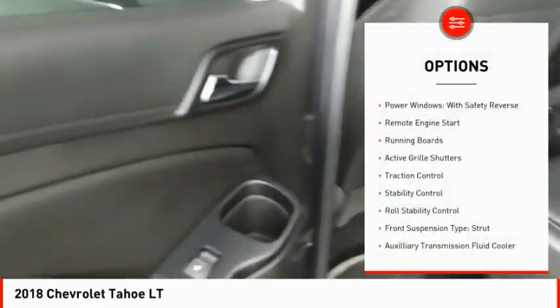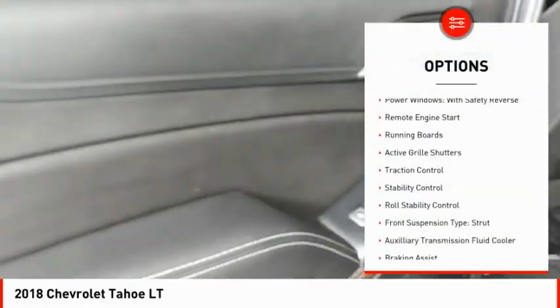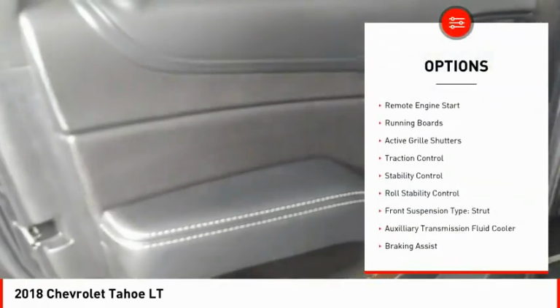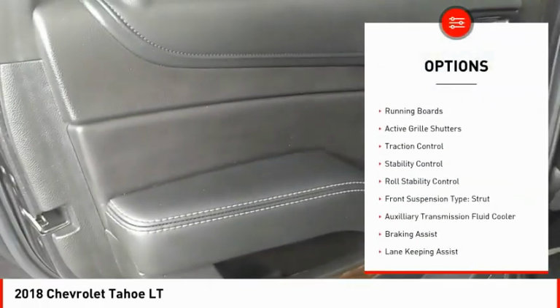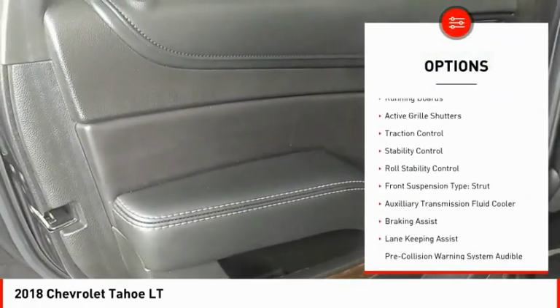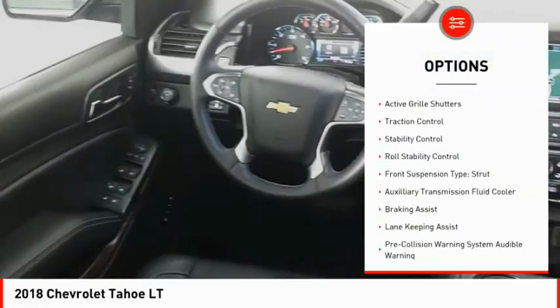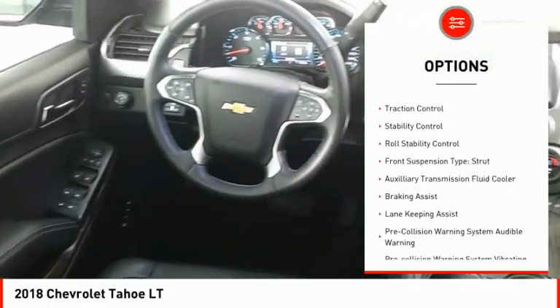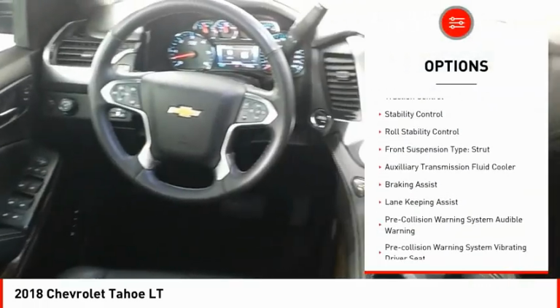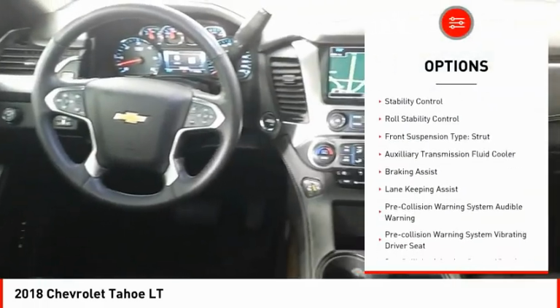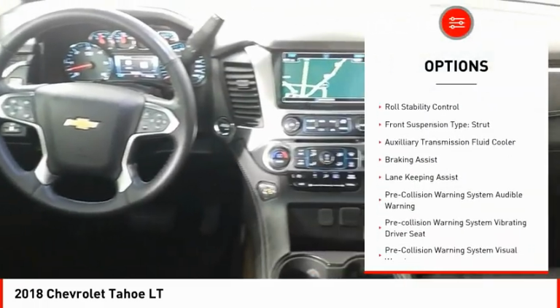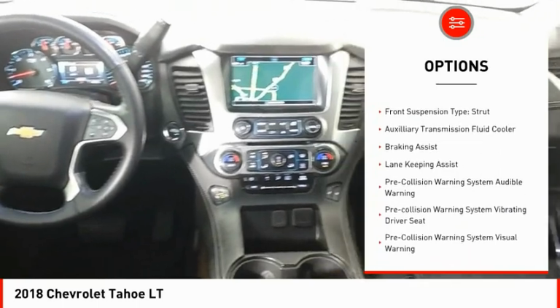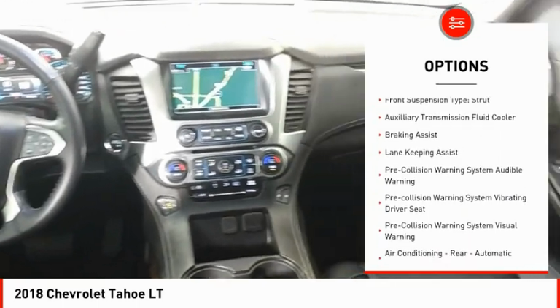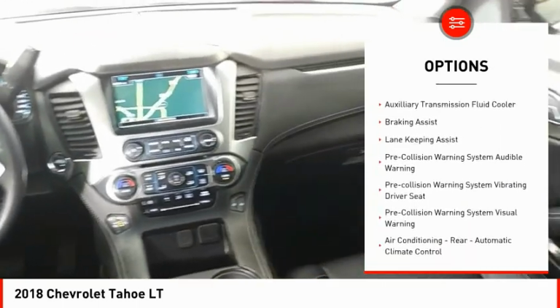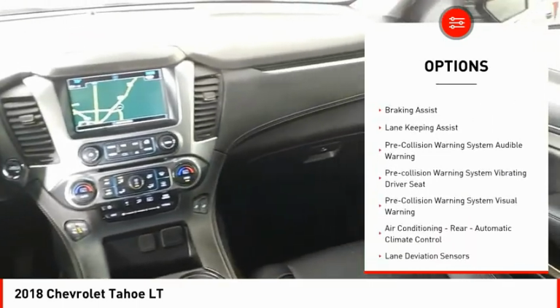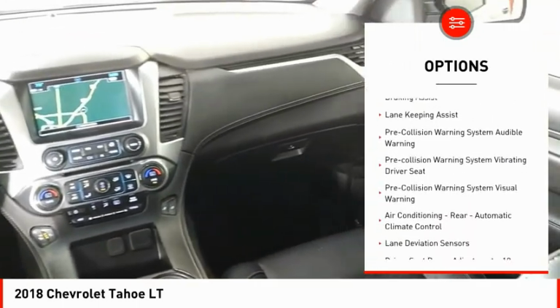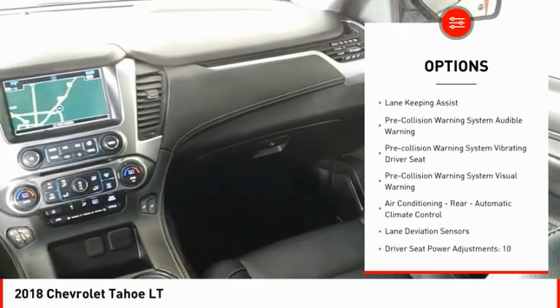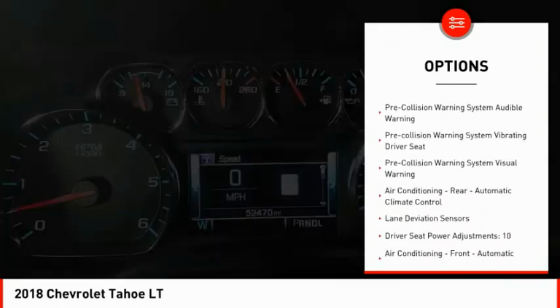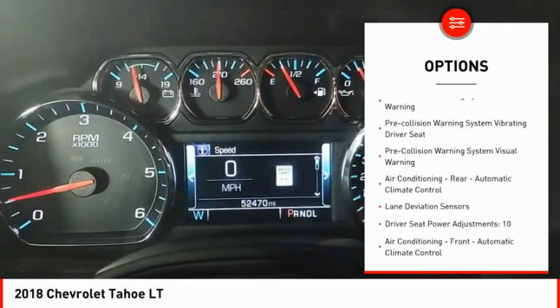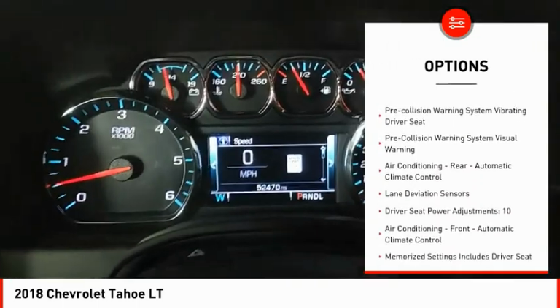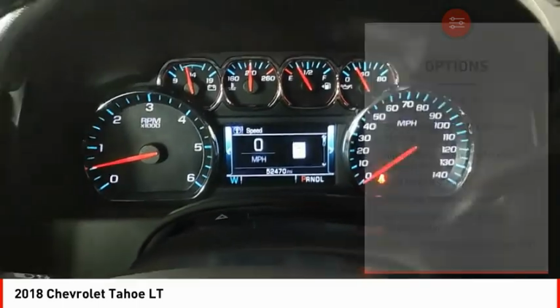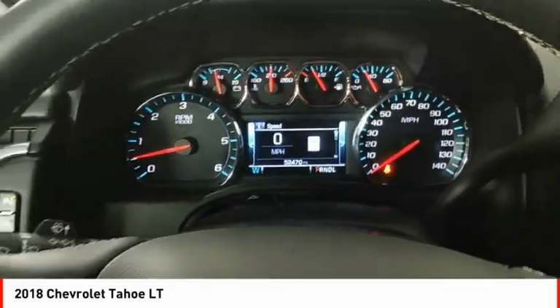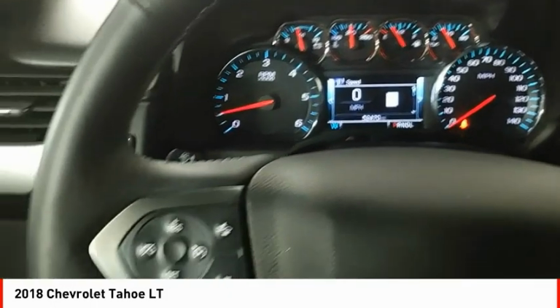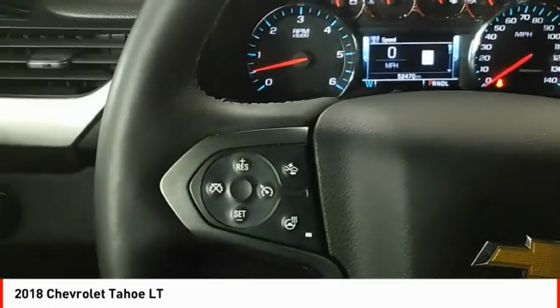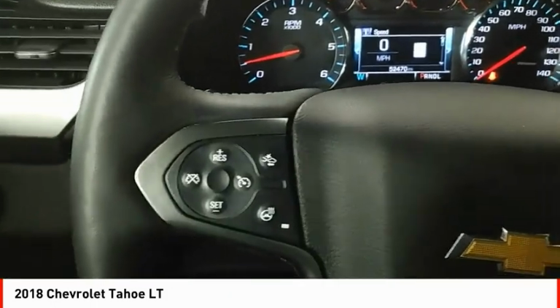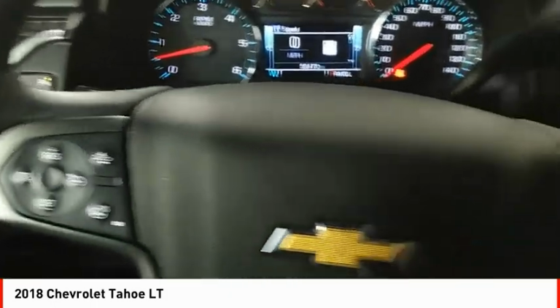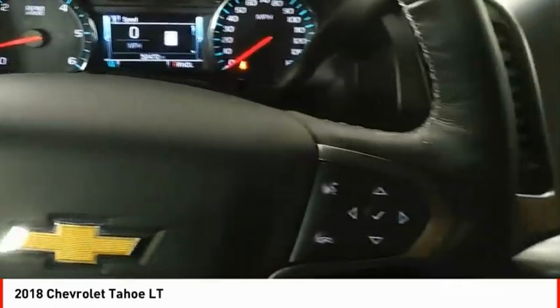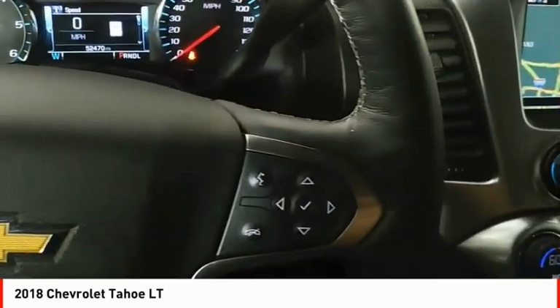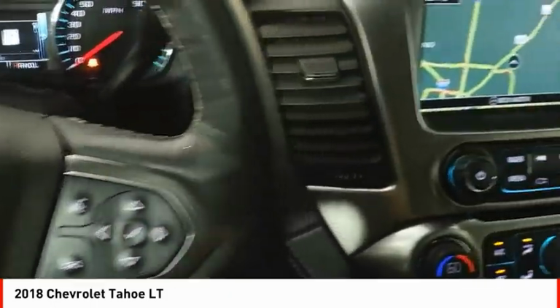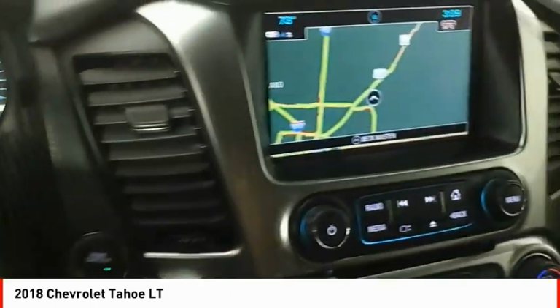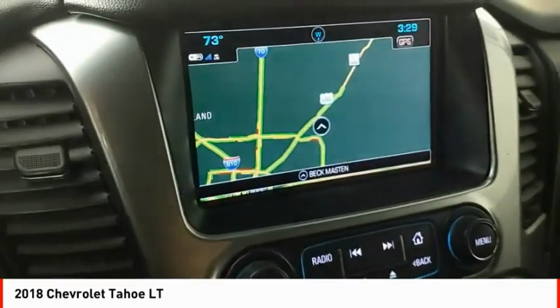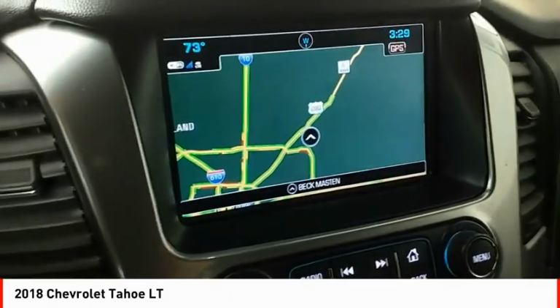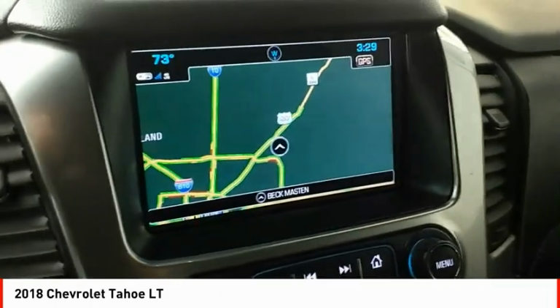Power windows with safety reverse, remote engine start, running boards, active grille shutters, traction control, stability control, roll stability control, front suspension type: strut, auxiliary transmission fluid cooler, braking assist.